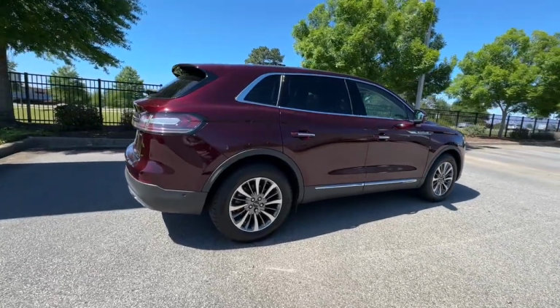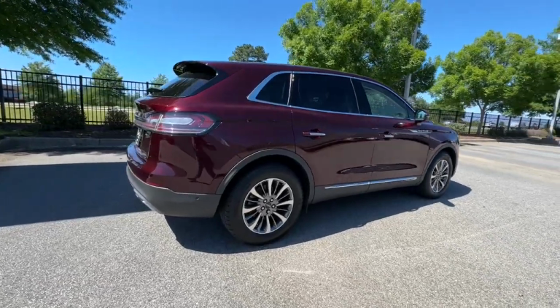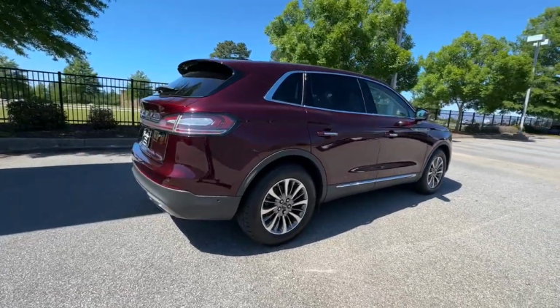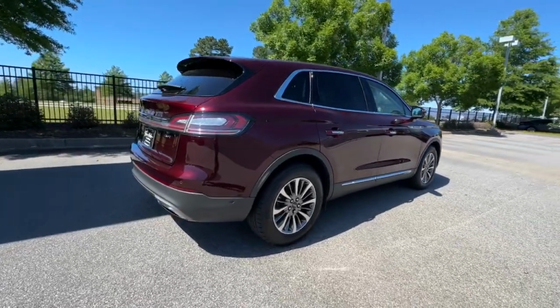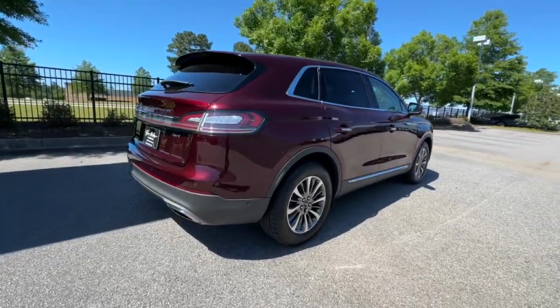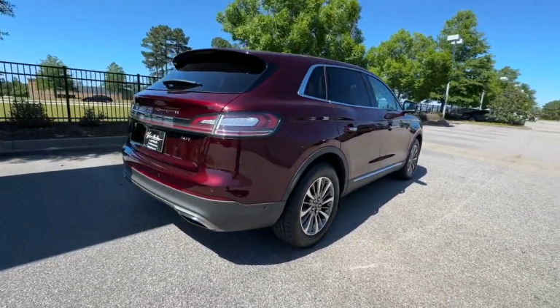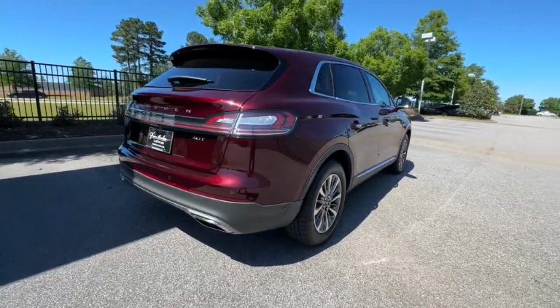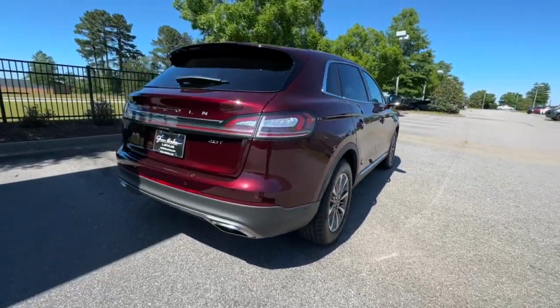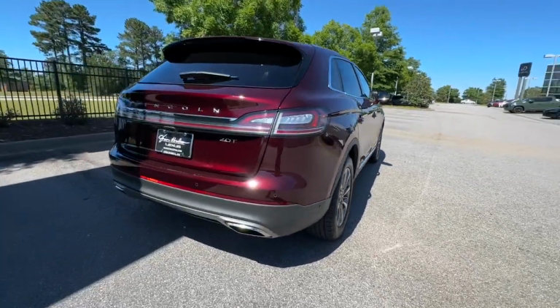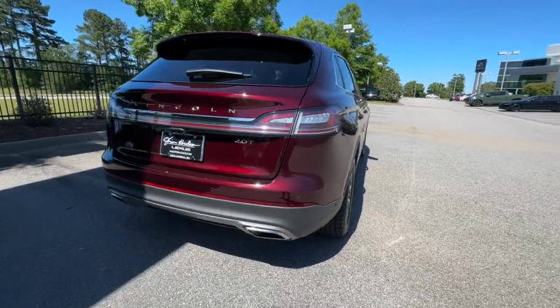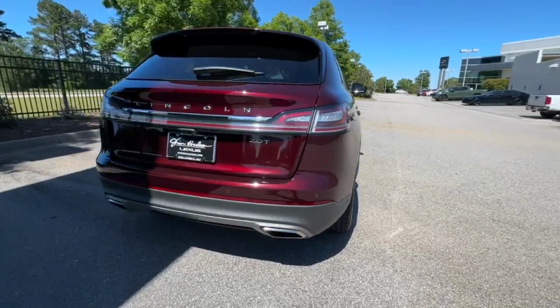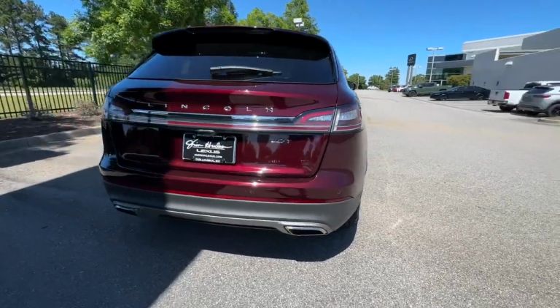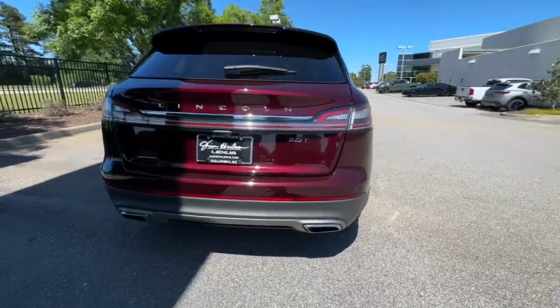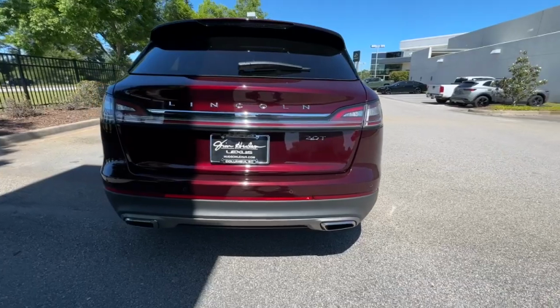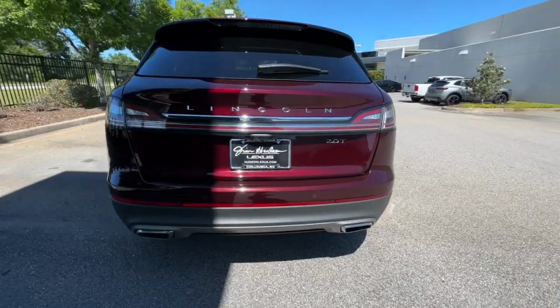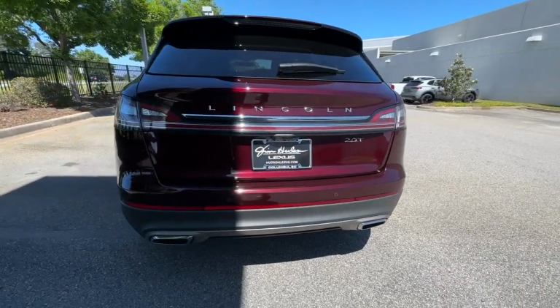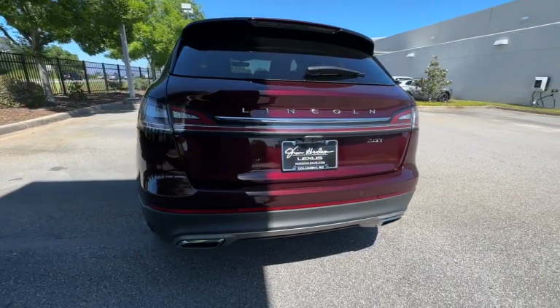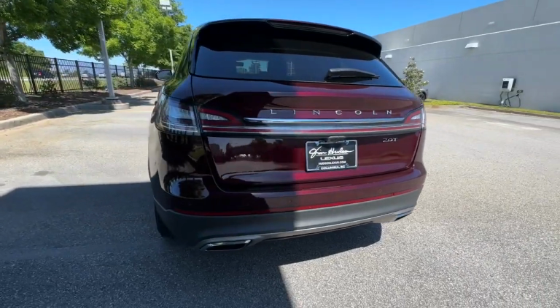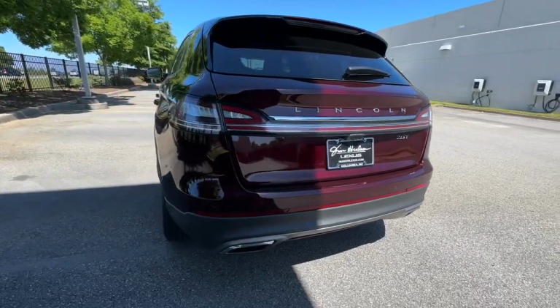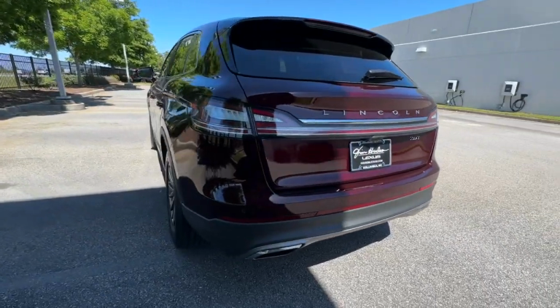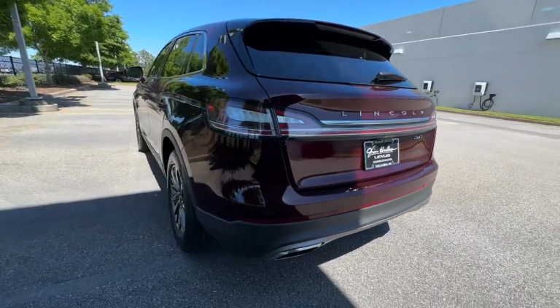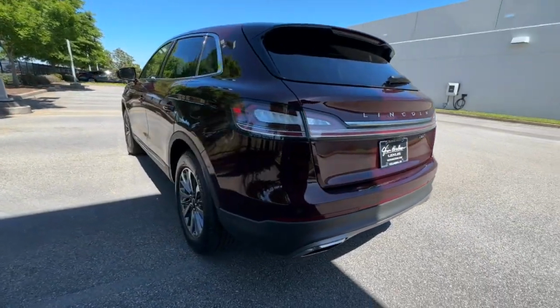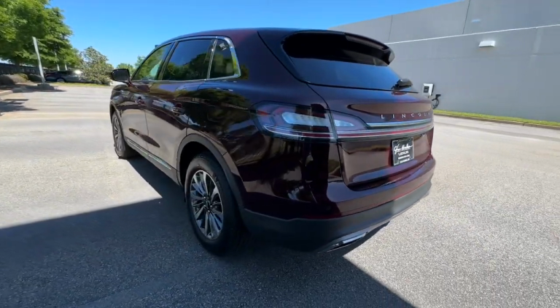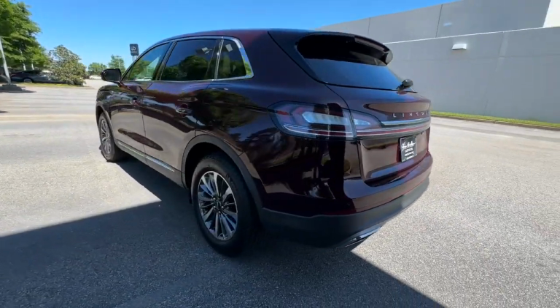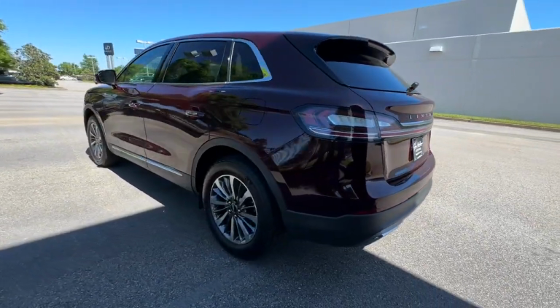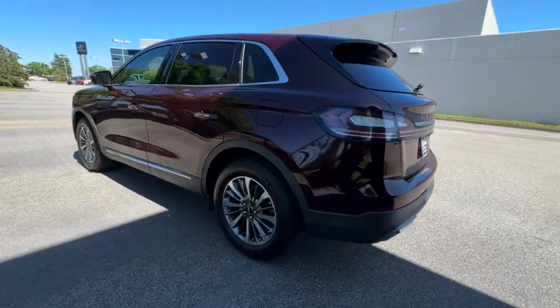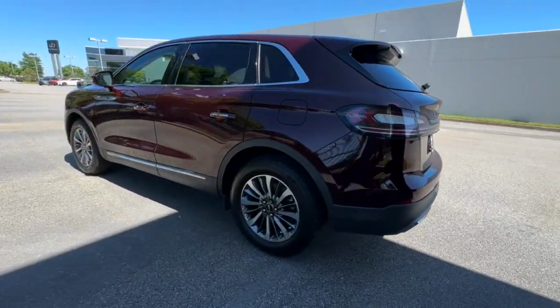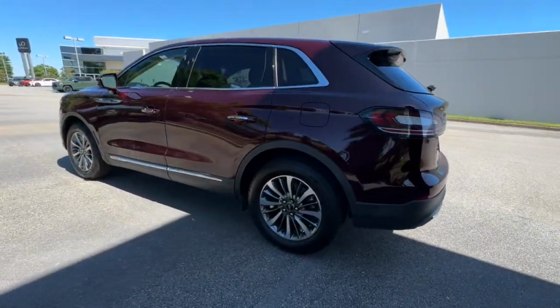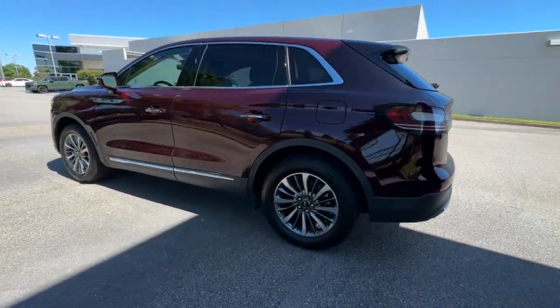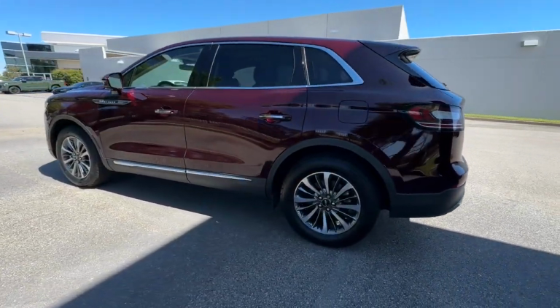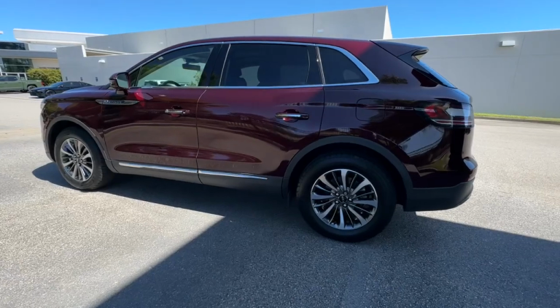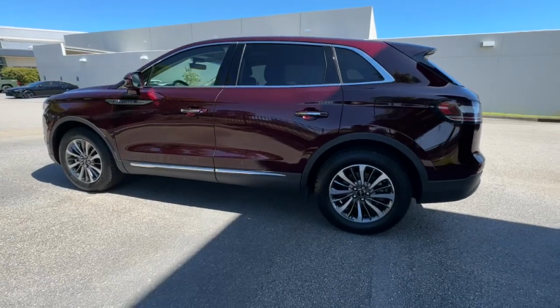Get behind the wheel of this distinctive Nautilus and experience the comfort of a luxury sedan coupled with the versatility of an SUV, all wrapped up in high-end style.